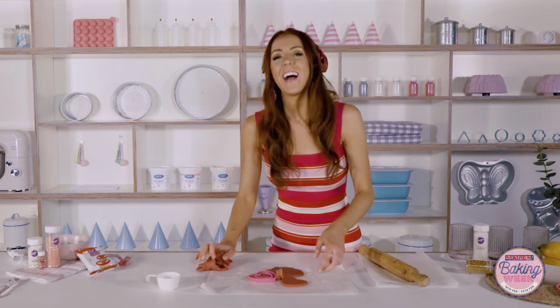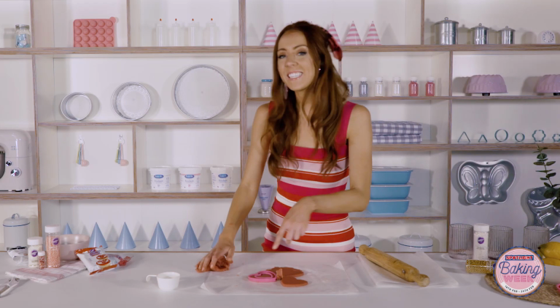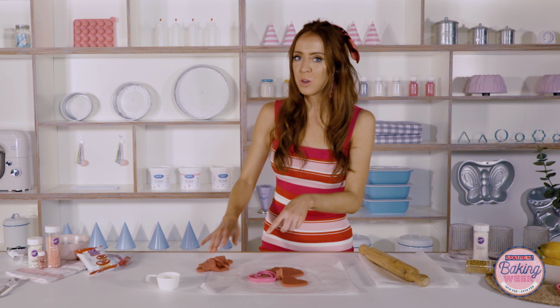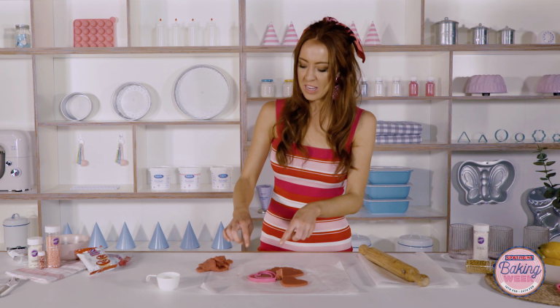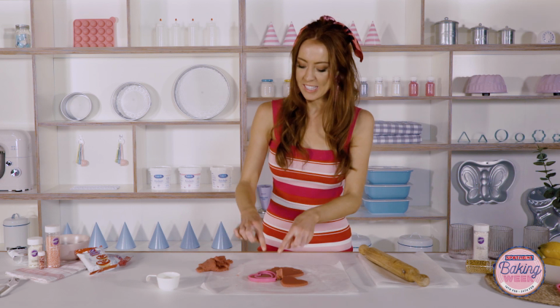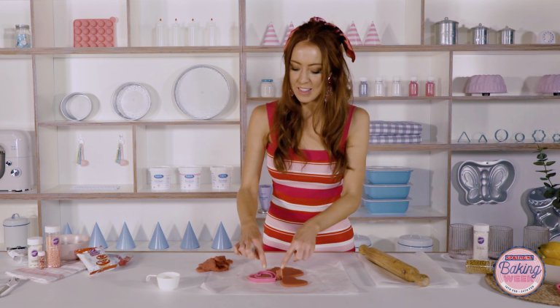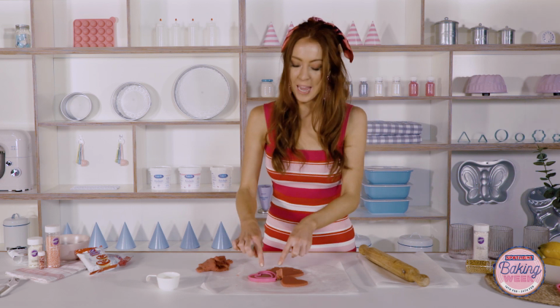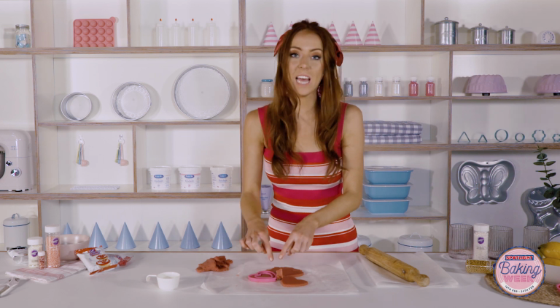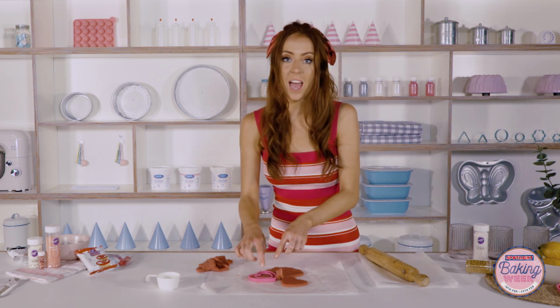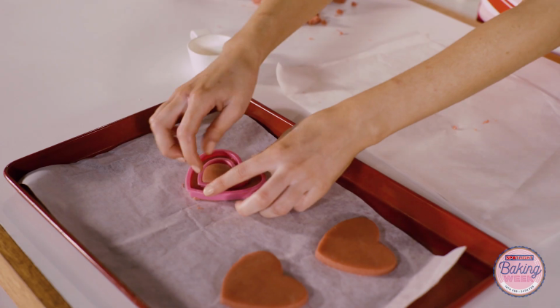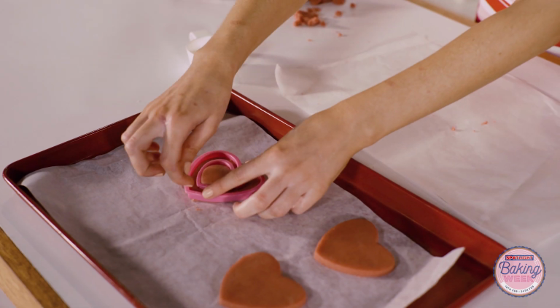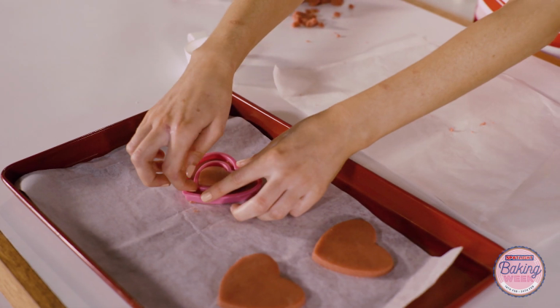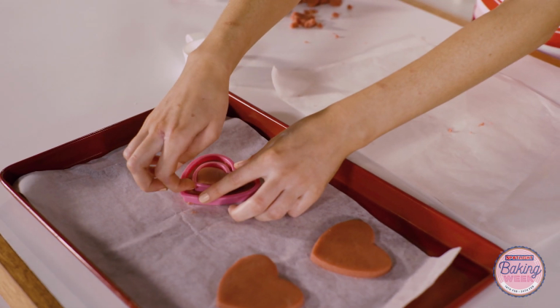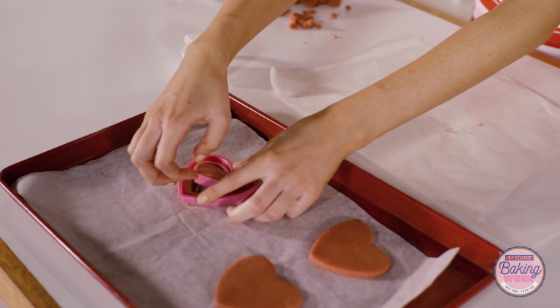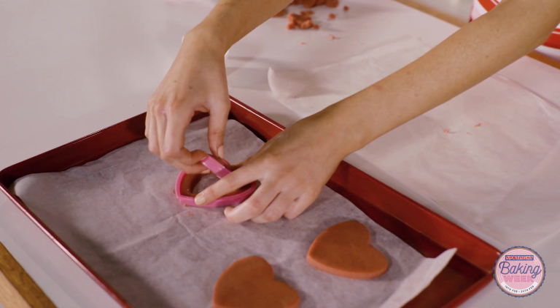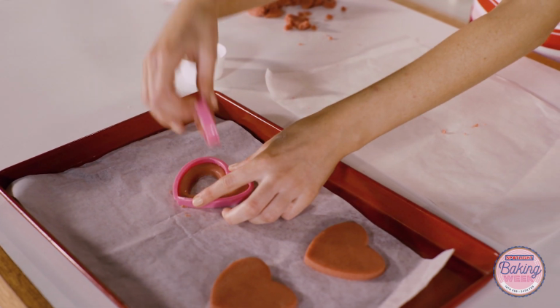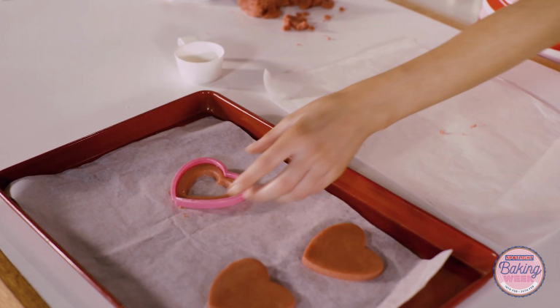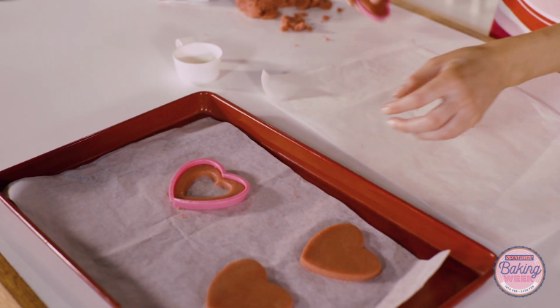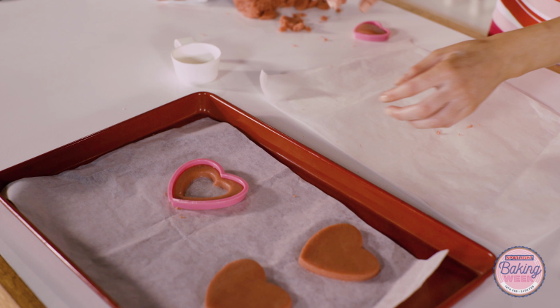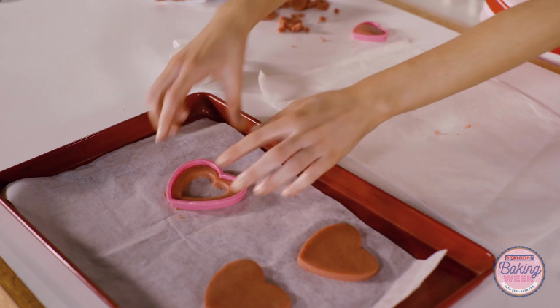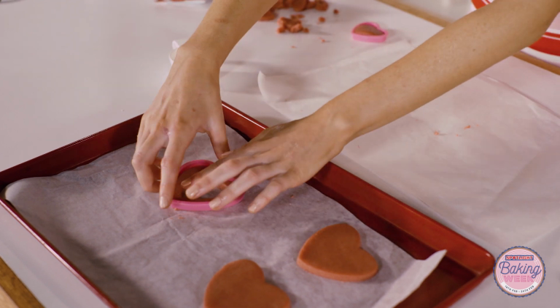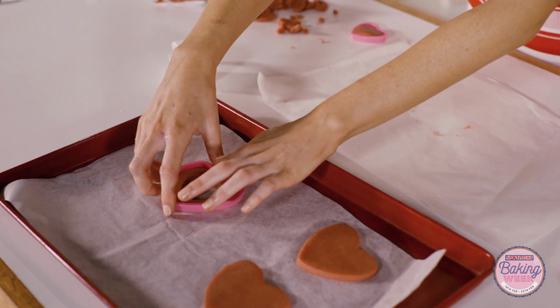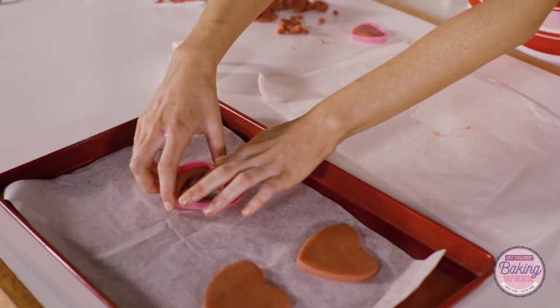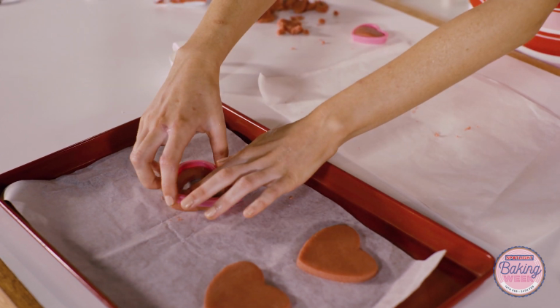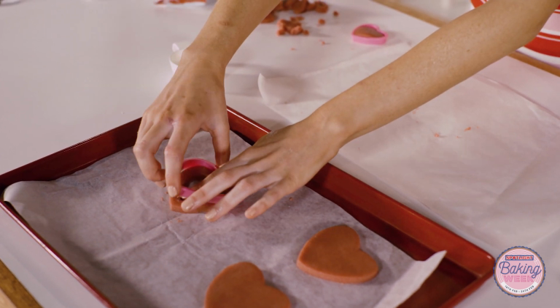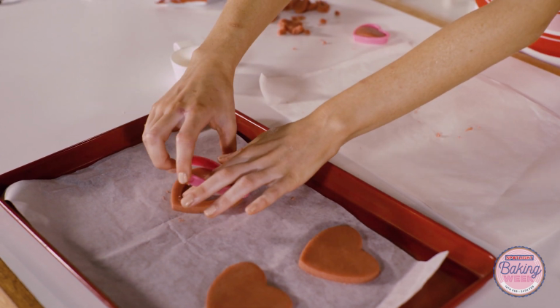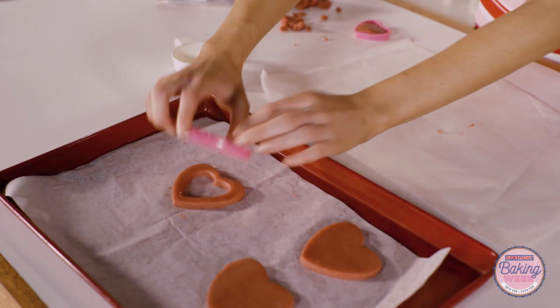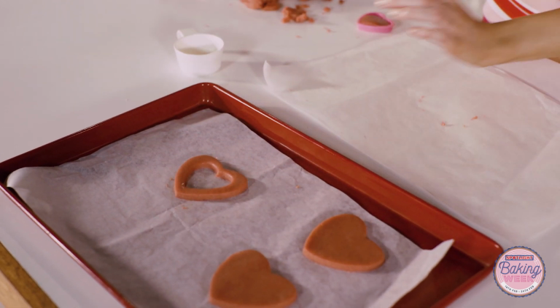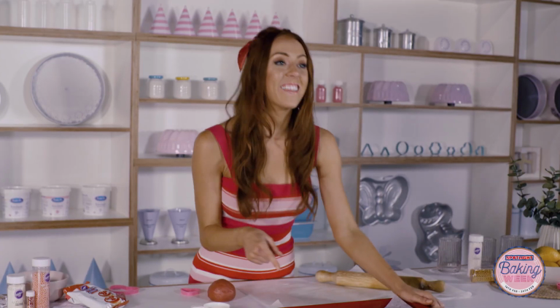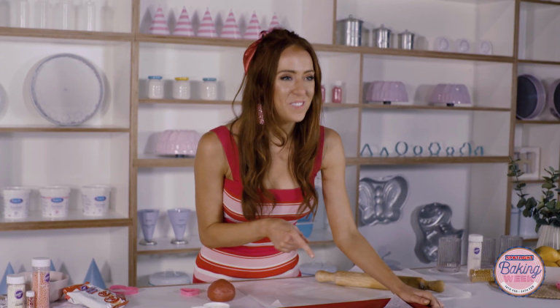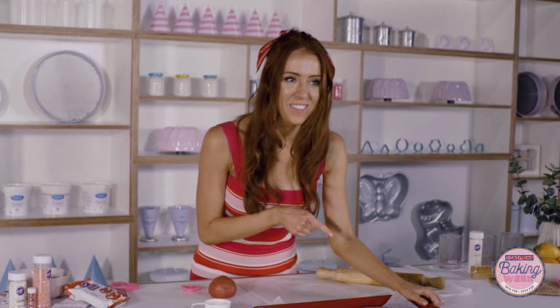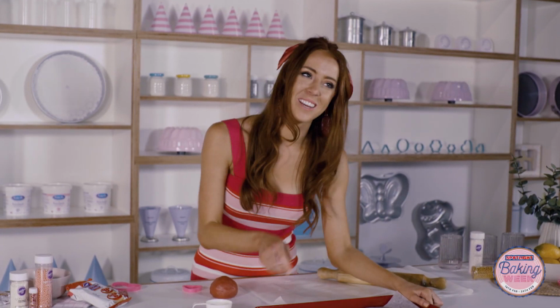I like to keep the cookie cutters in the piece that we have removed the center from because it's quite a thin cookie — it's easier to move it if it's all secured nicely in there. And now these are ready for the oven.